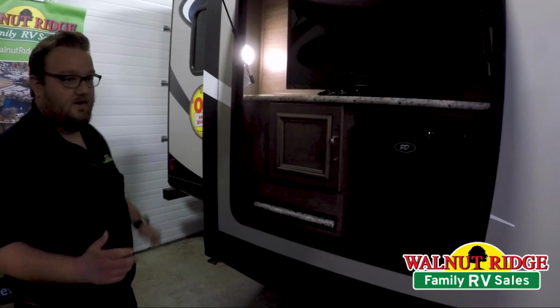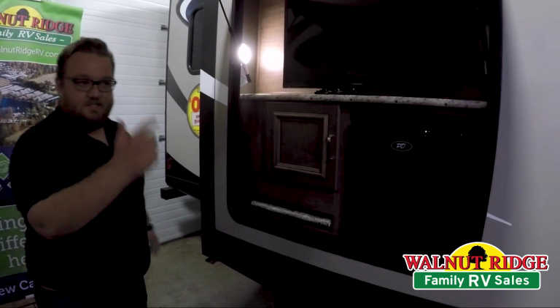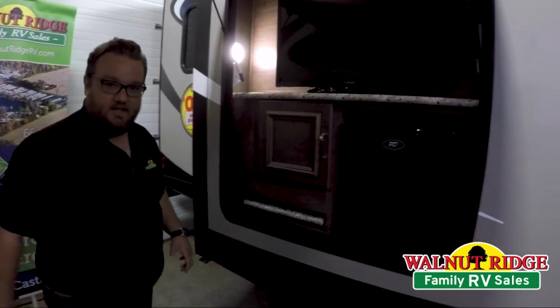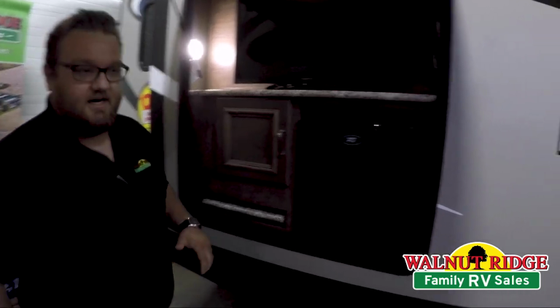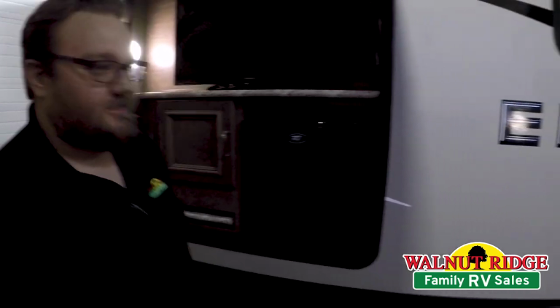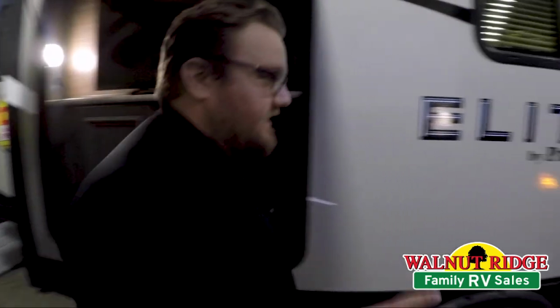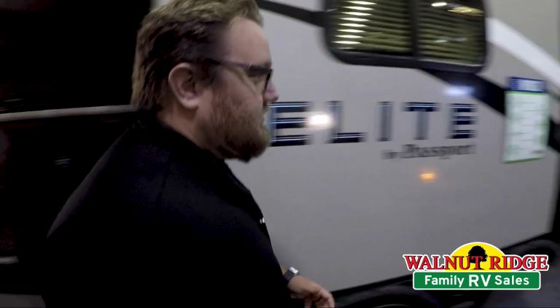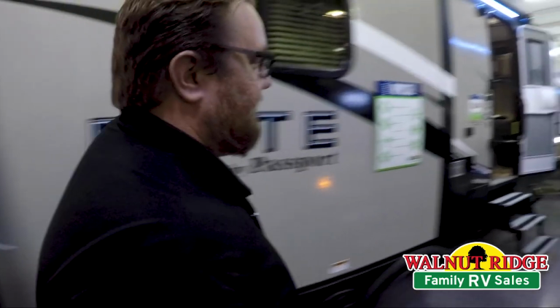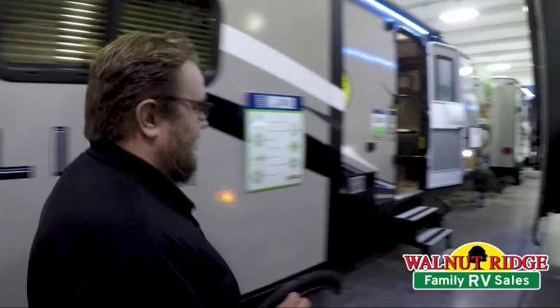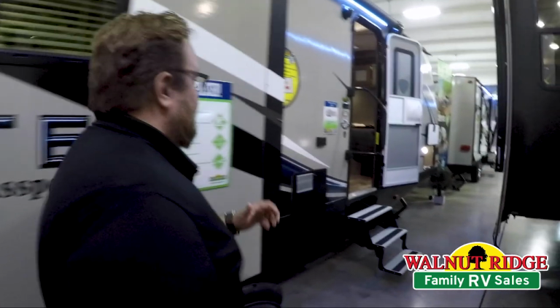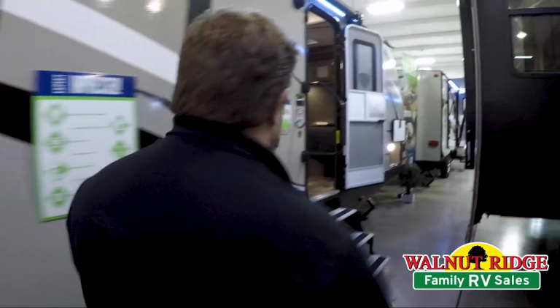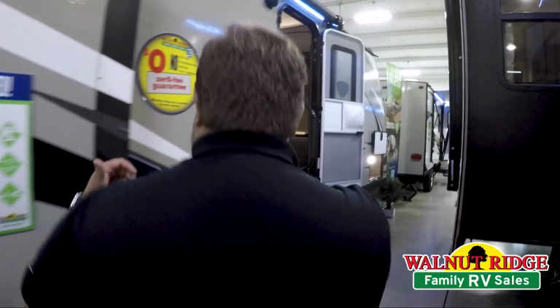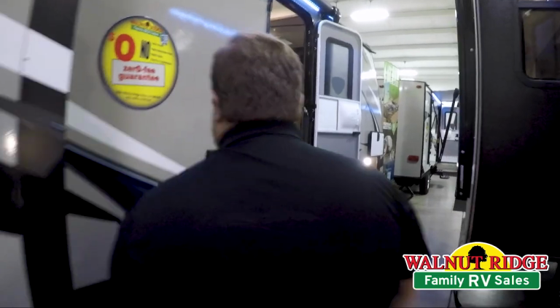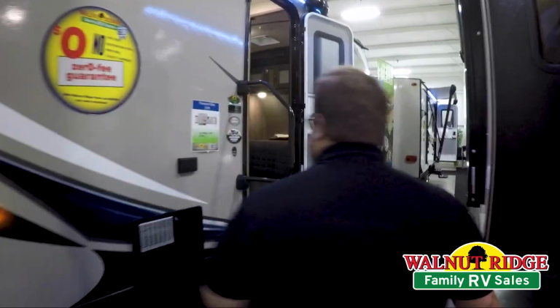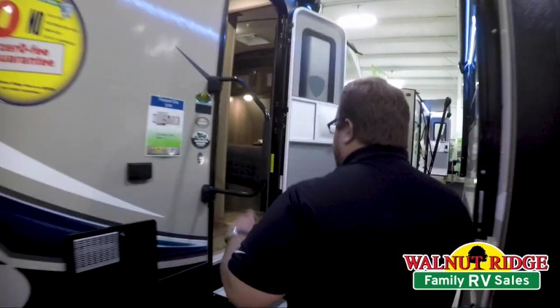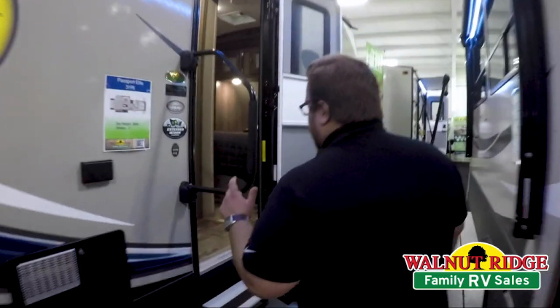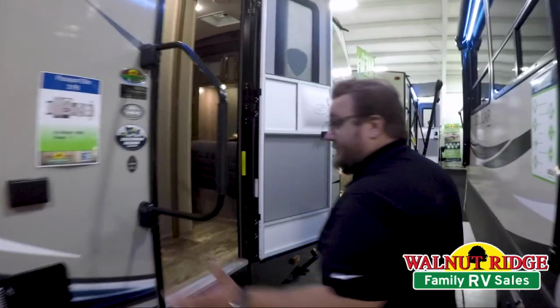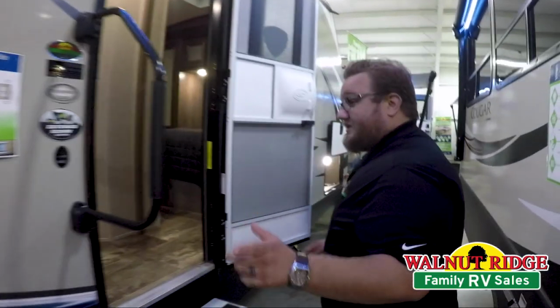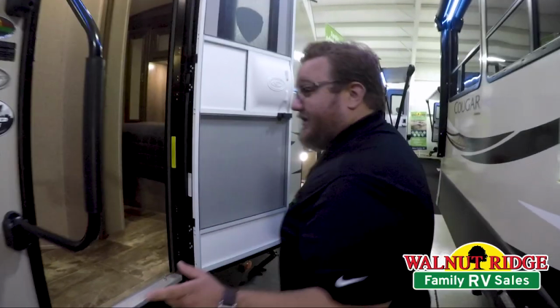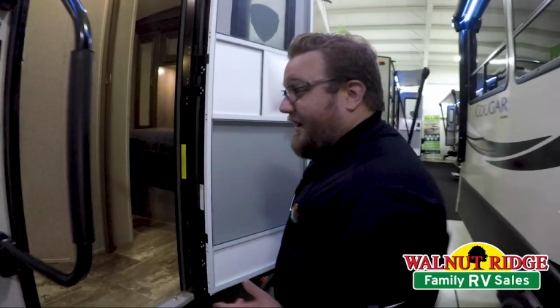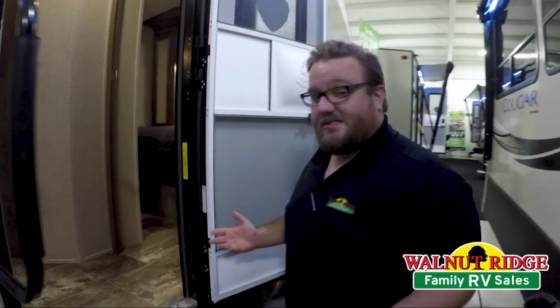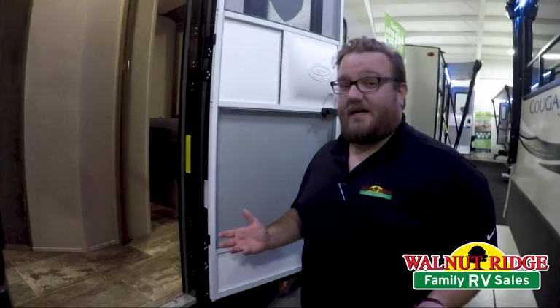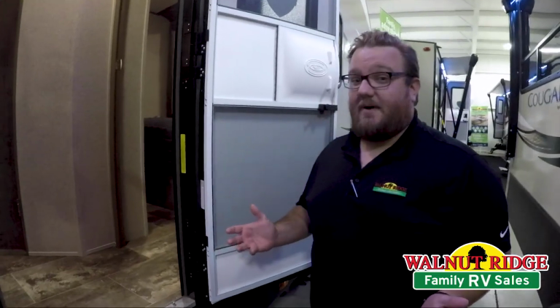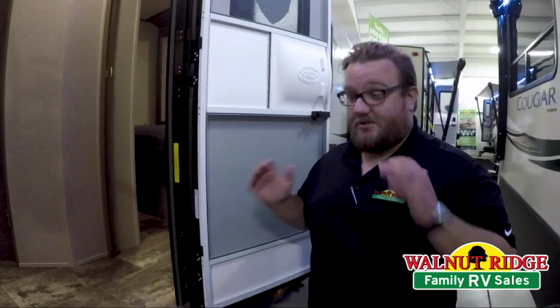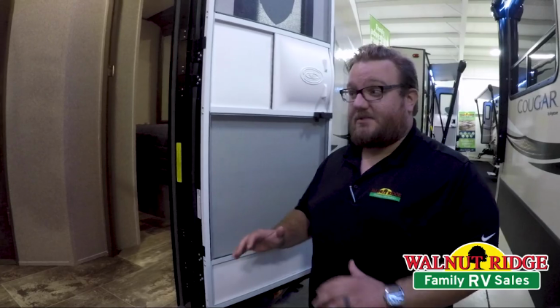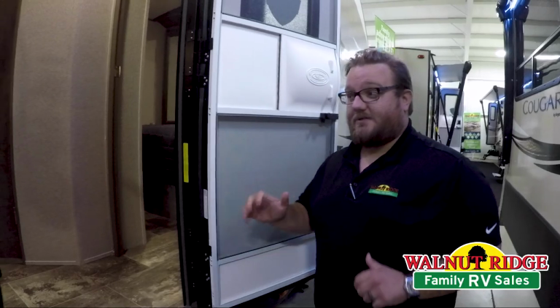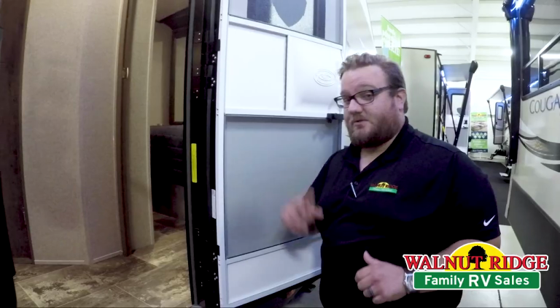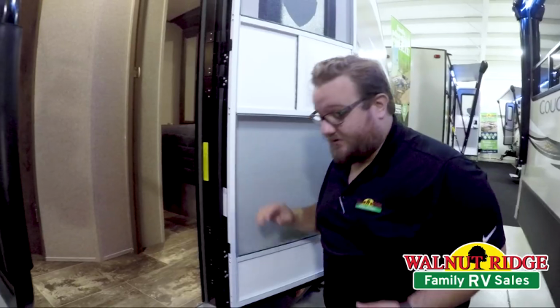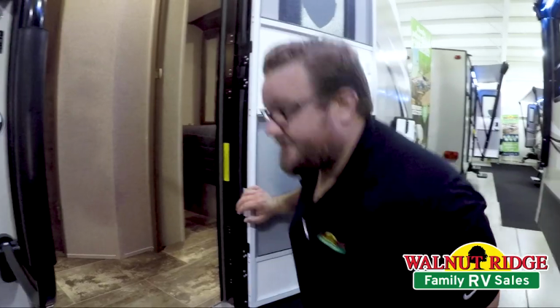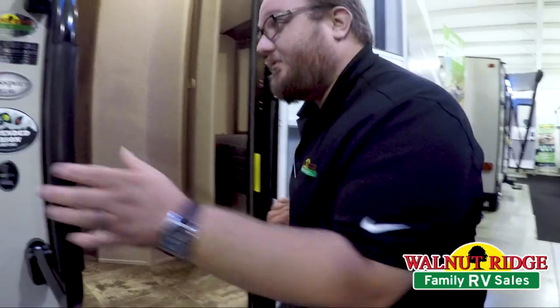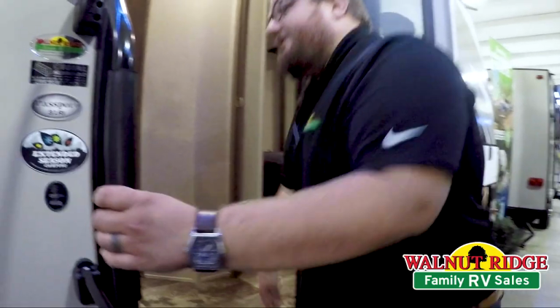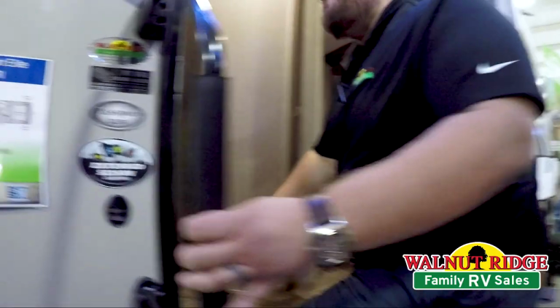So let's take a look at the inside. This is a double slide floor plan, so it really opens up the living space a lot. And in doing so, it's still very lightweight, only 6,900 pounds. So under 7,000 pounds with two slides and 31 foot of living space.